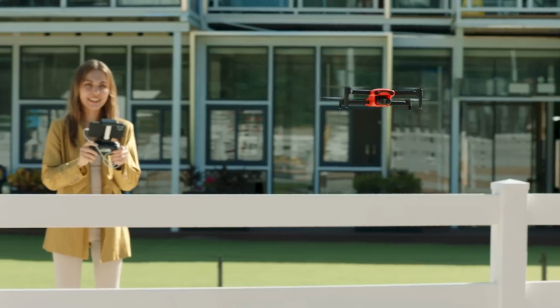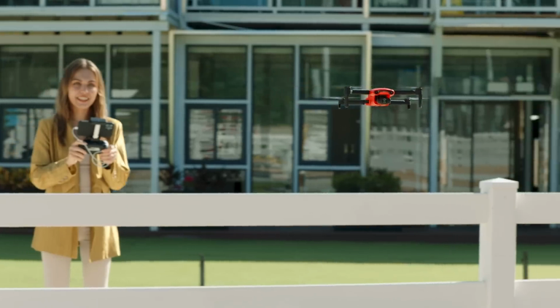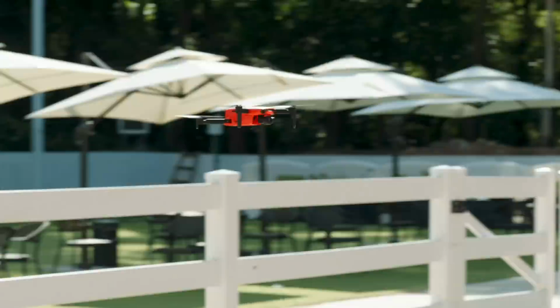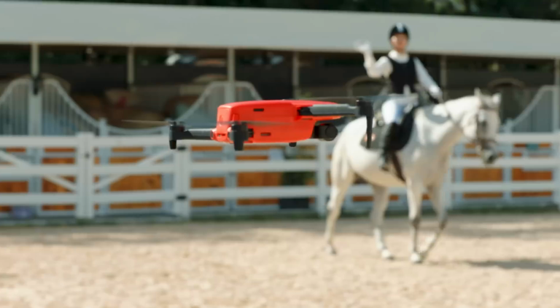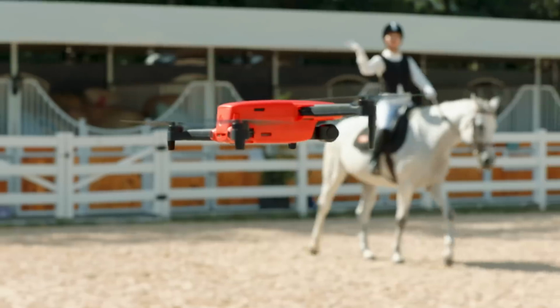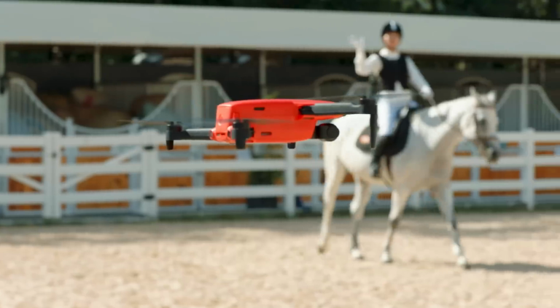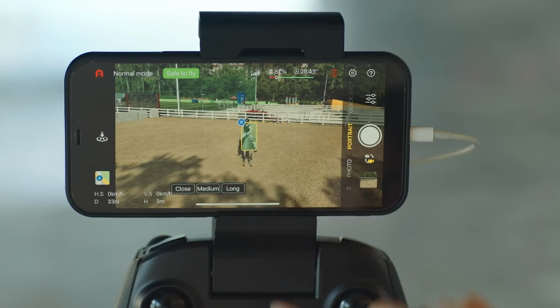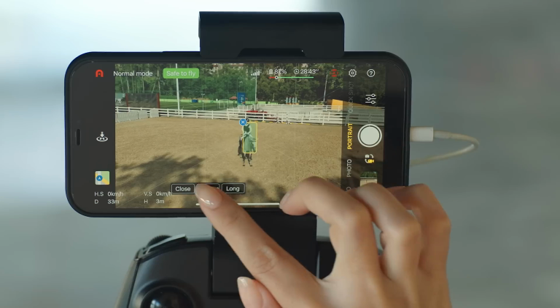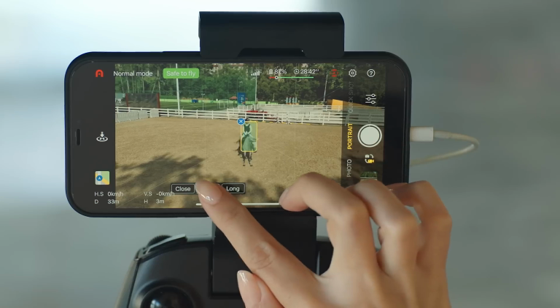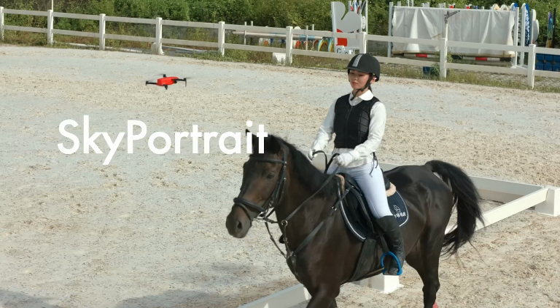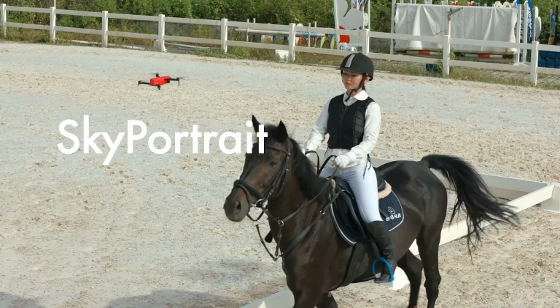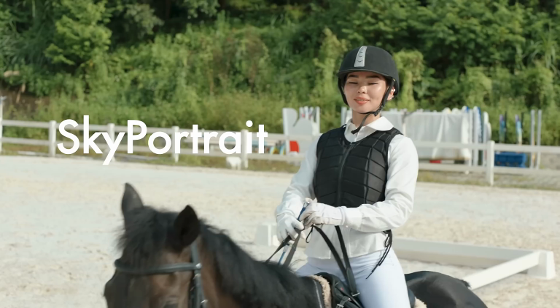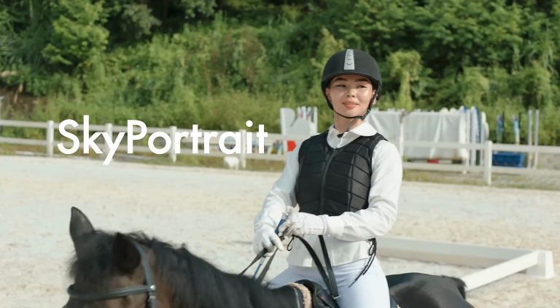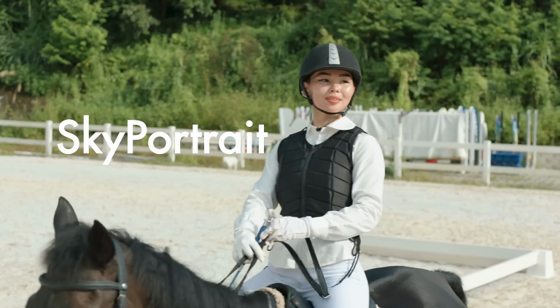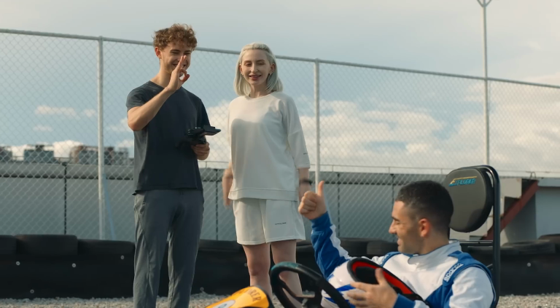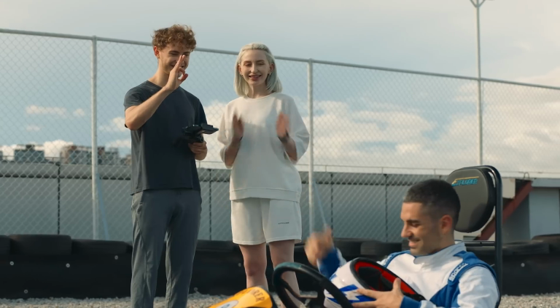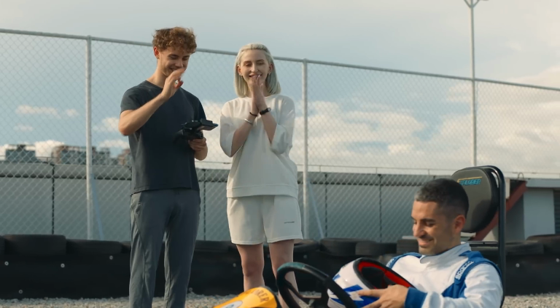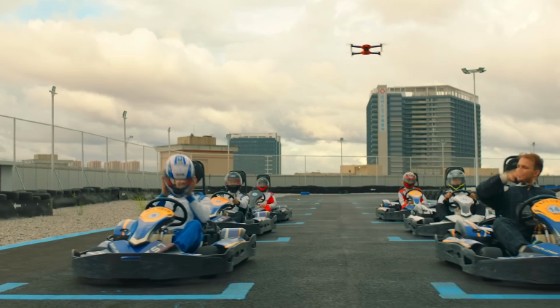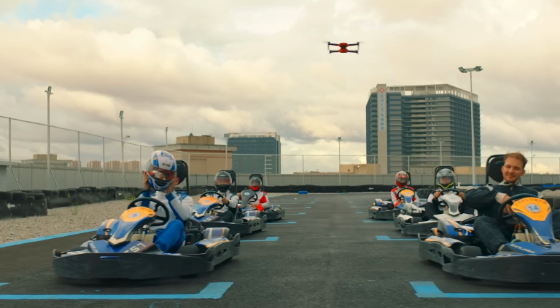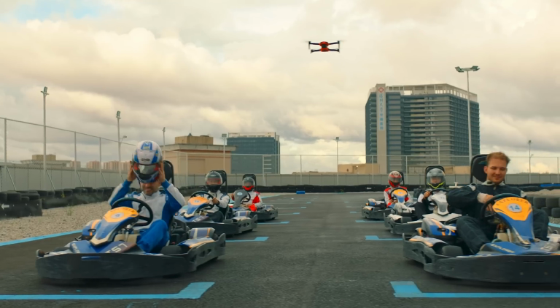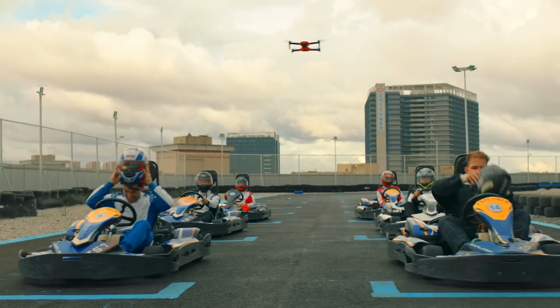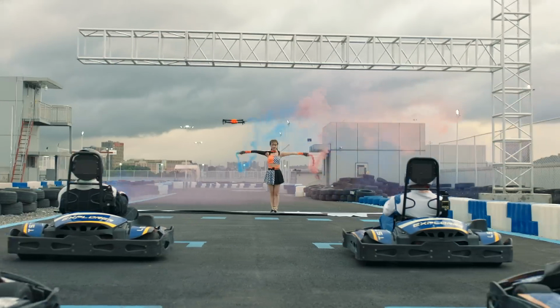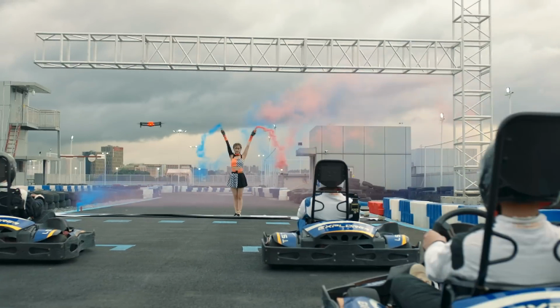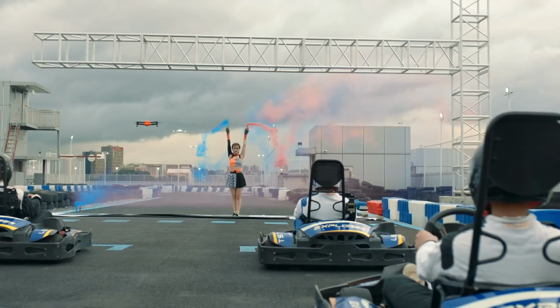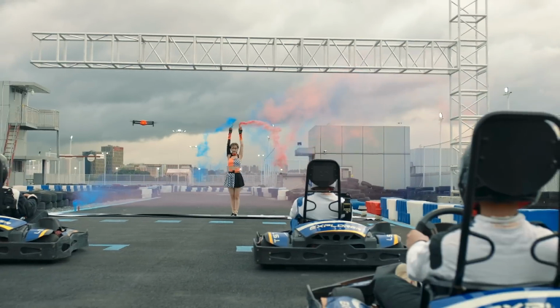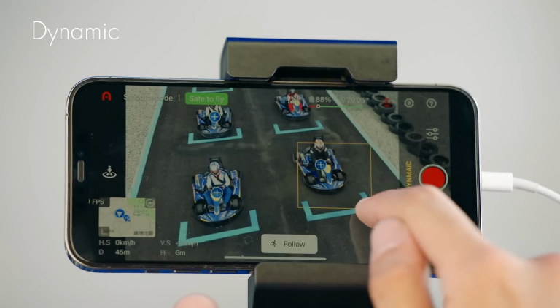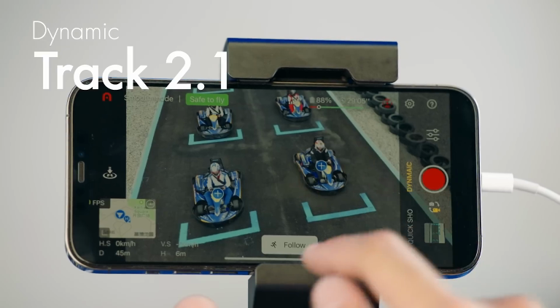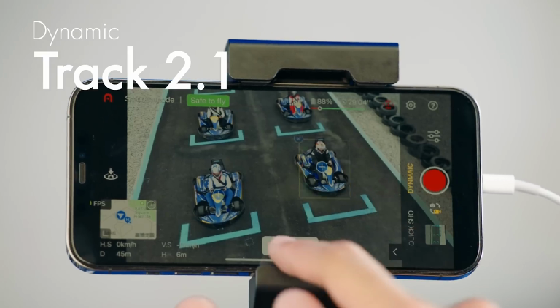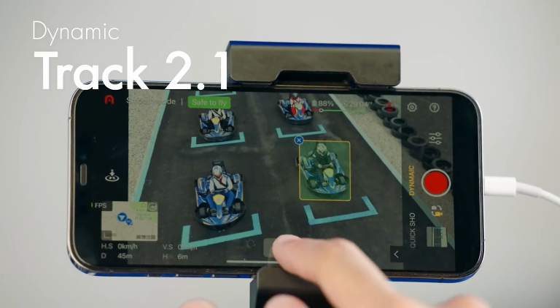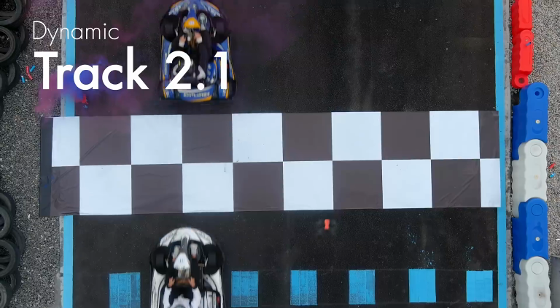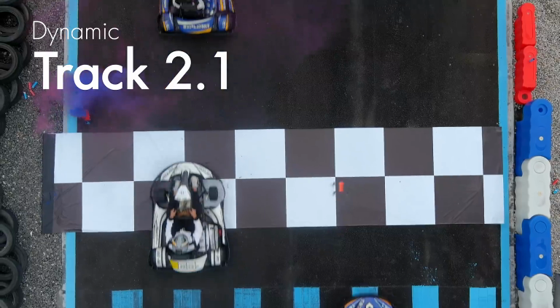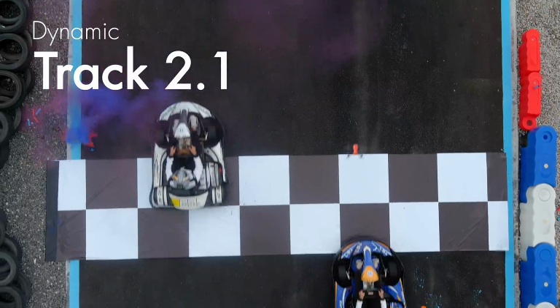Use me to take selfies with one click. Panoramic, medium shot, or close shot — switch it up however you like. At your command, I follow objects automatically.